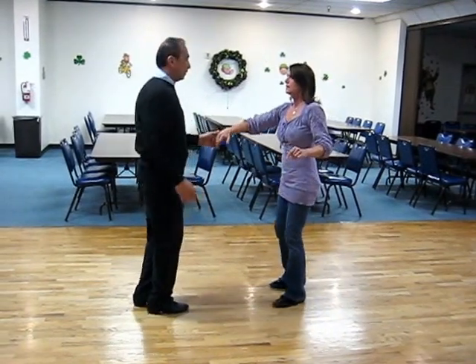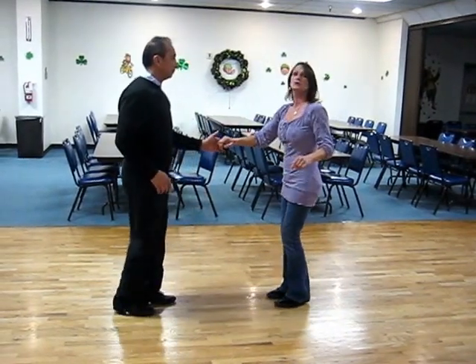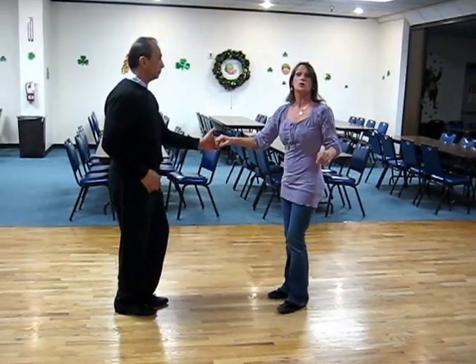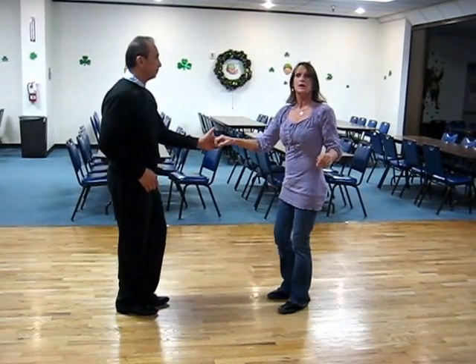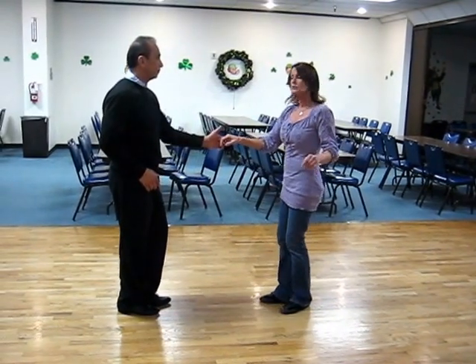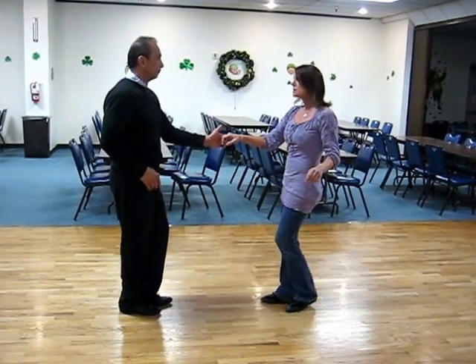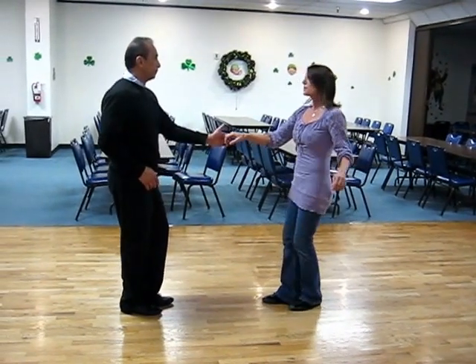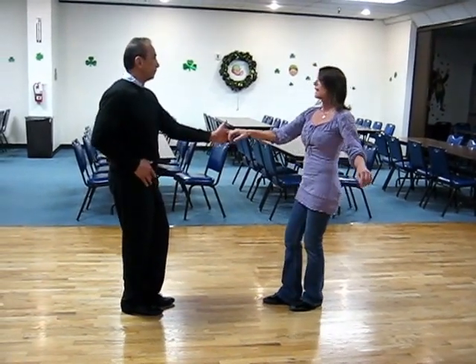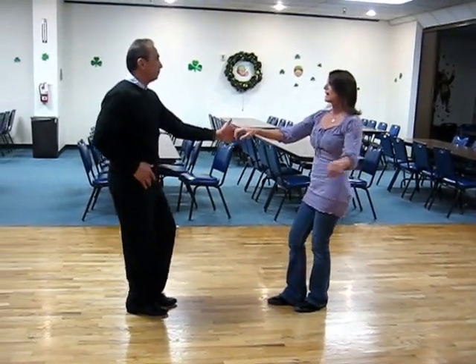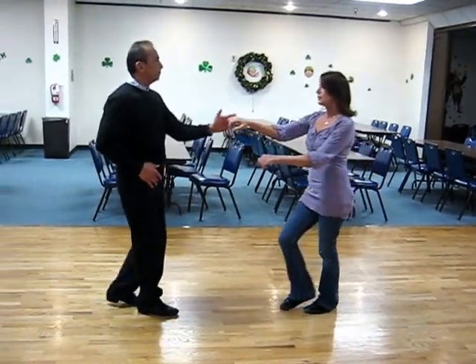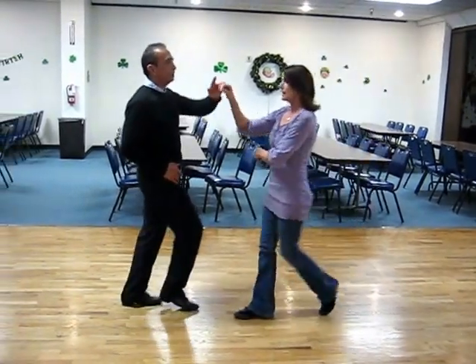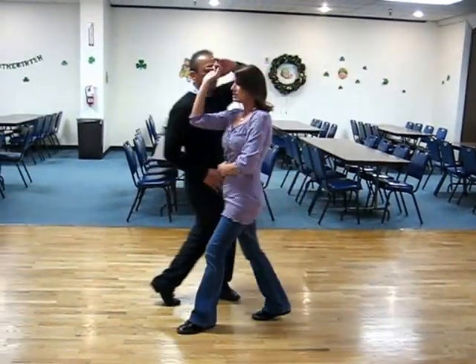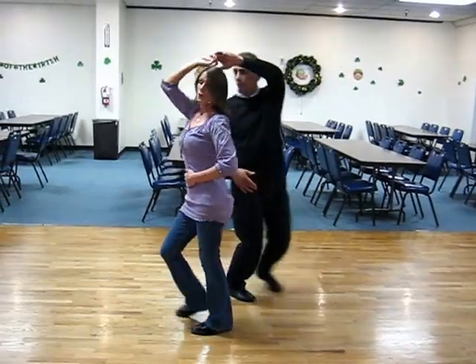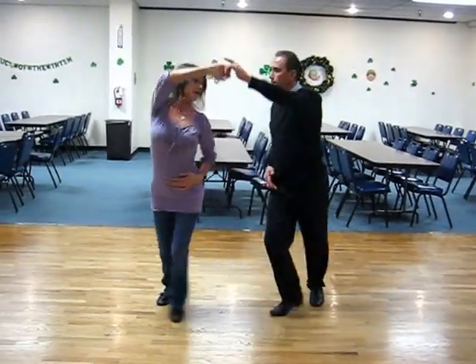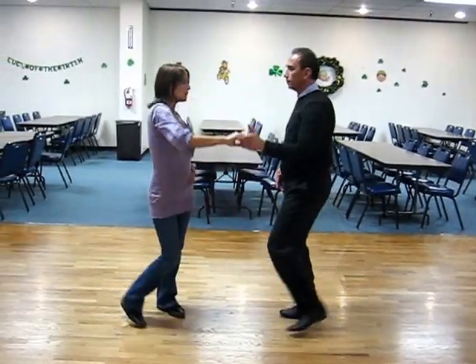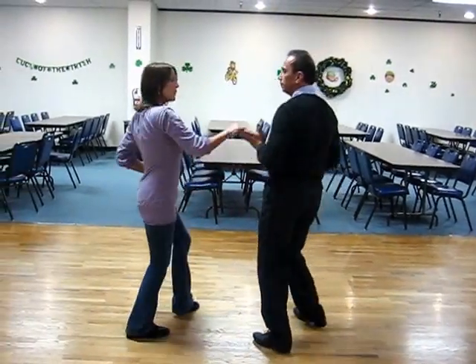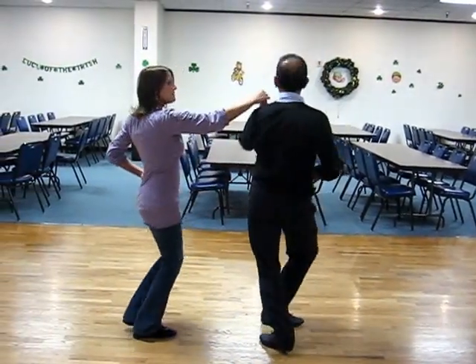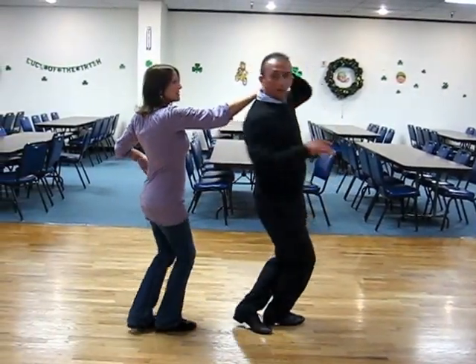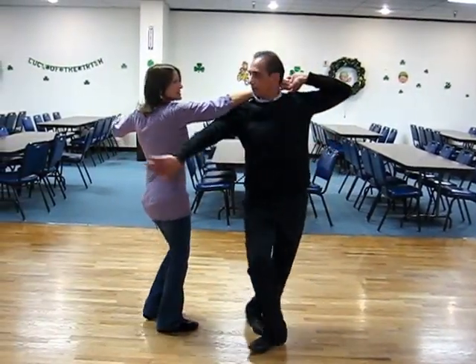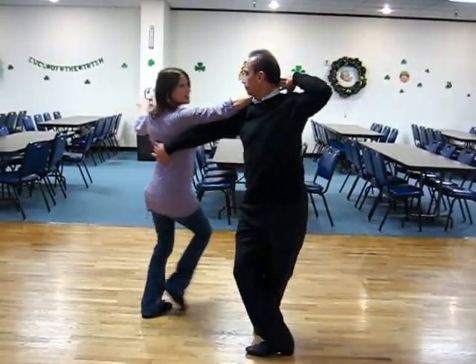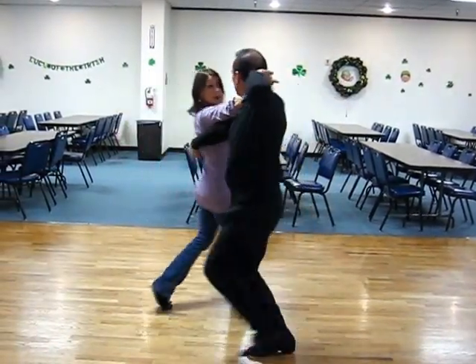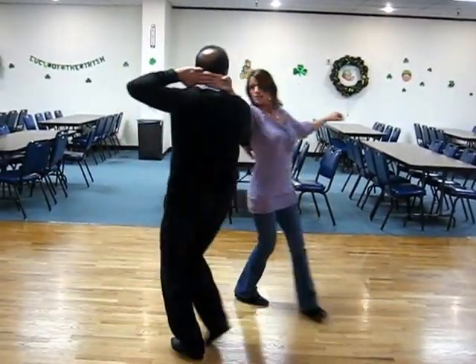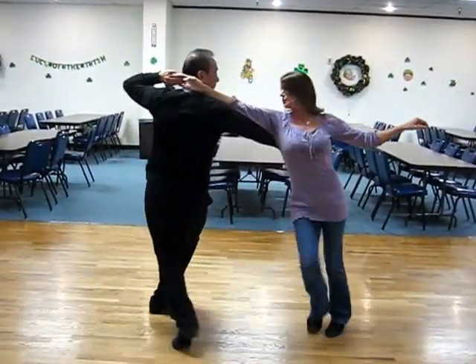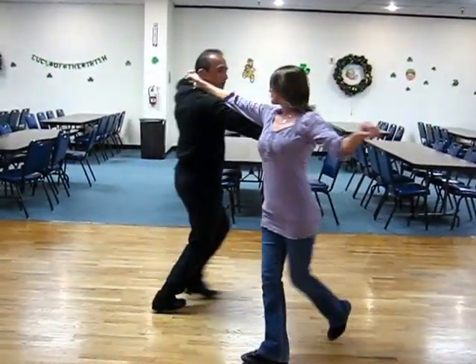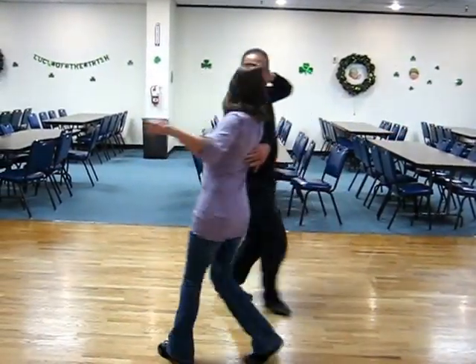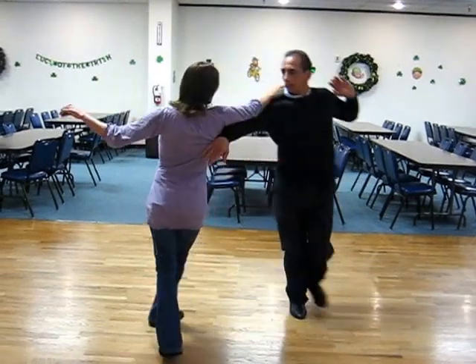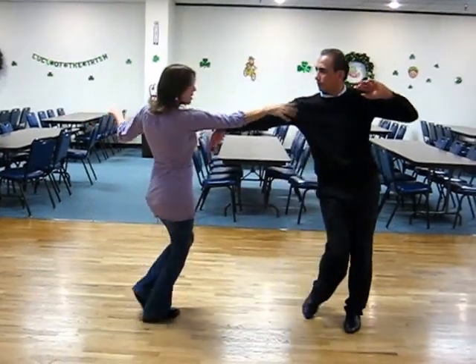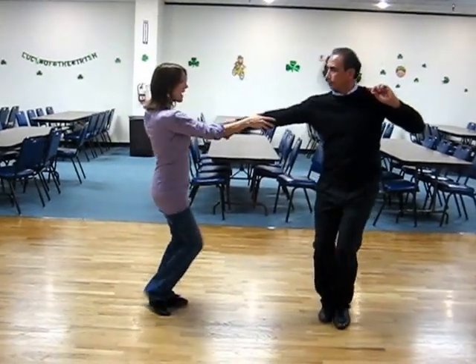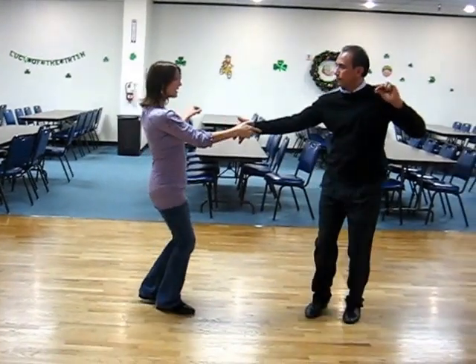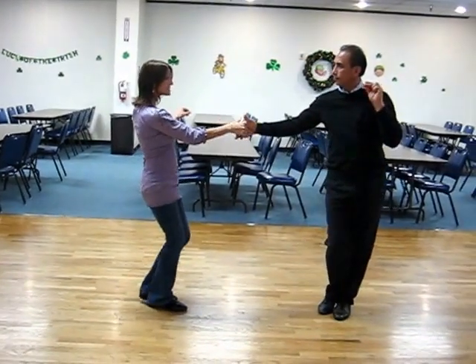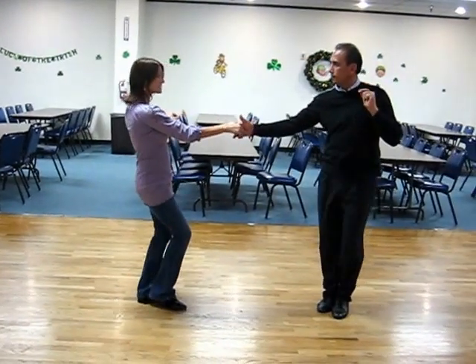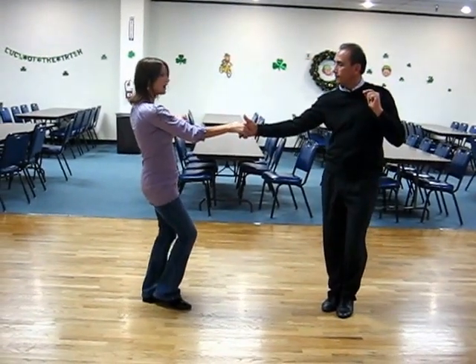We're going to do it all the way through without stopping this time. And two, one, two, three, up, four, five, up, six. Then a one, two, three, up, four, five, up, six.